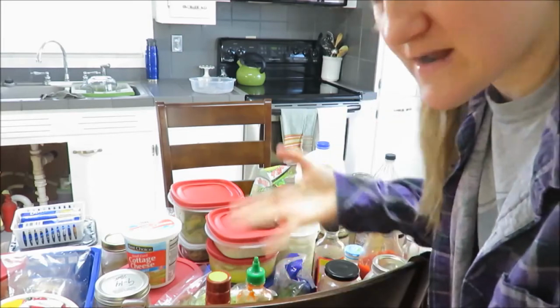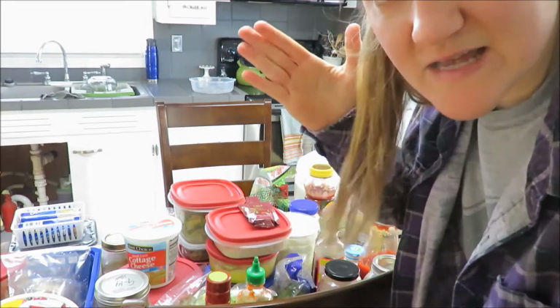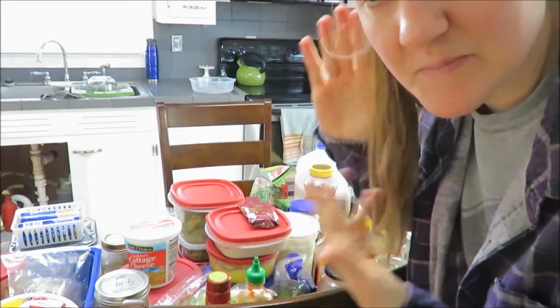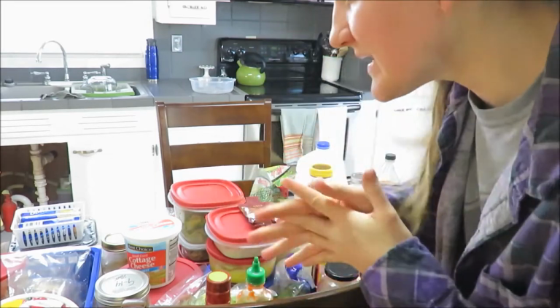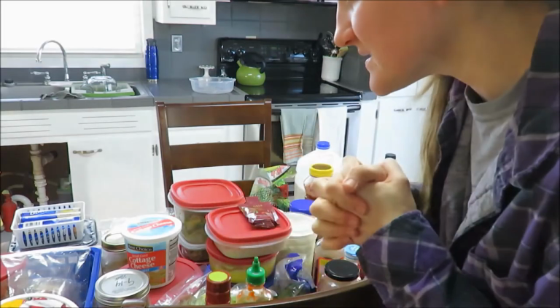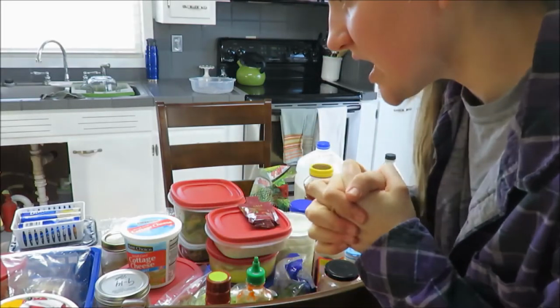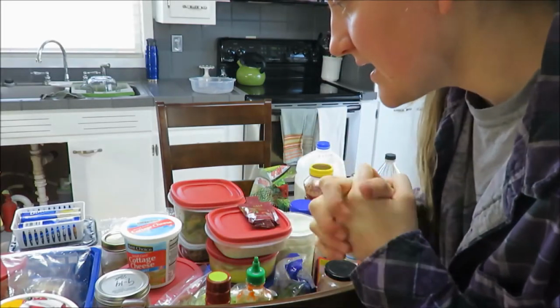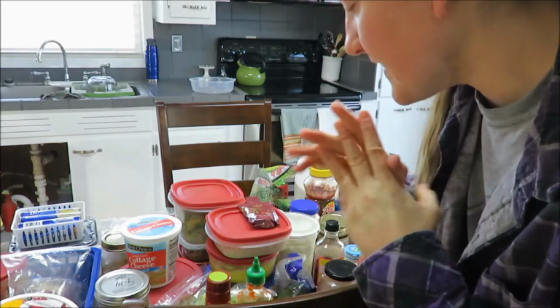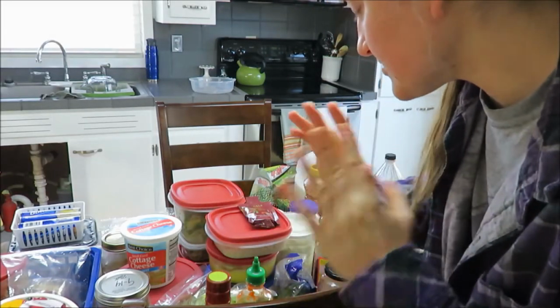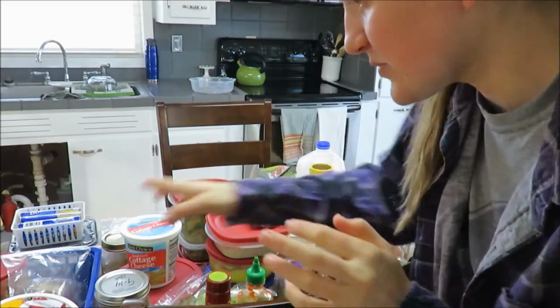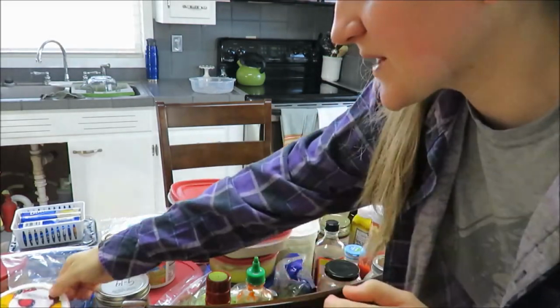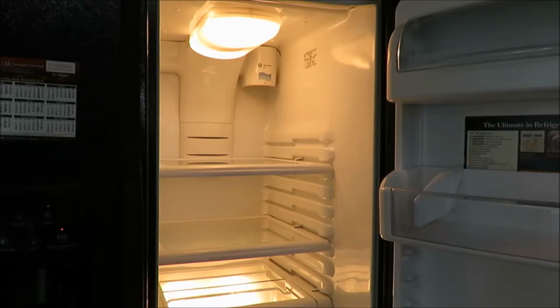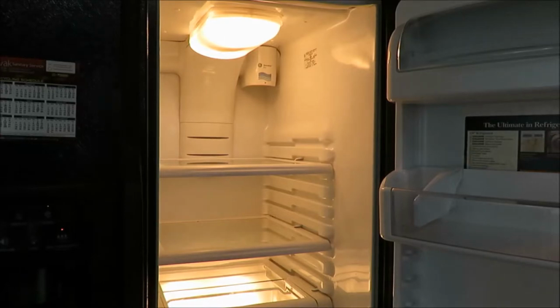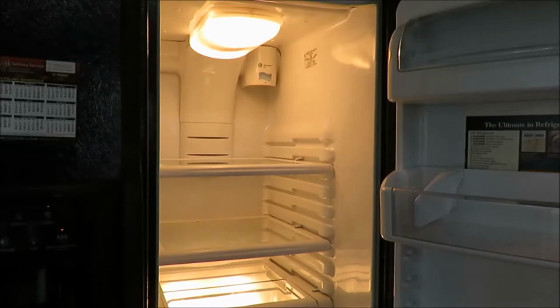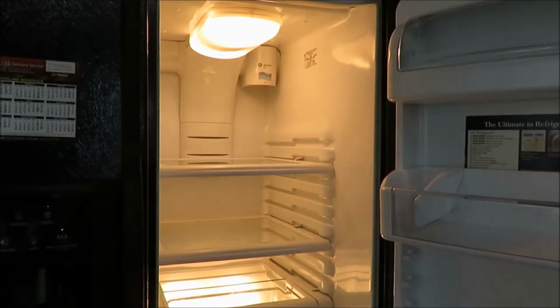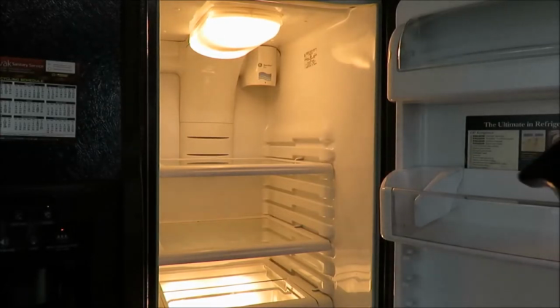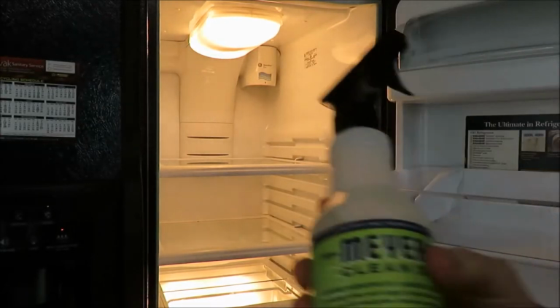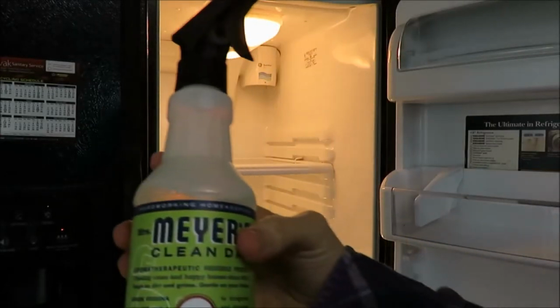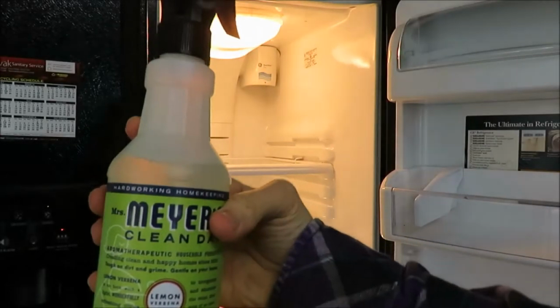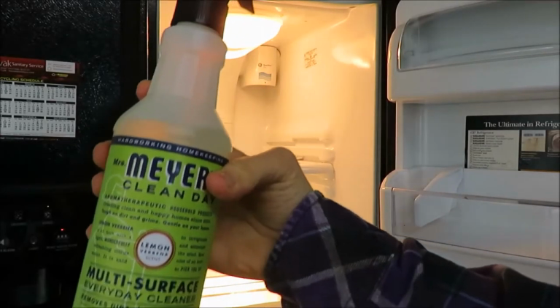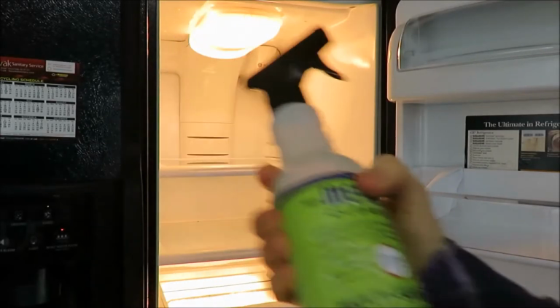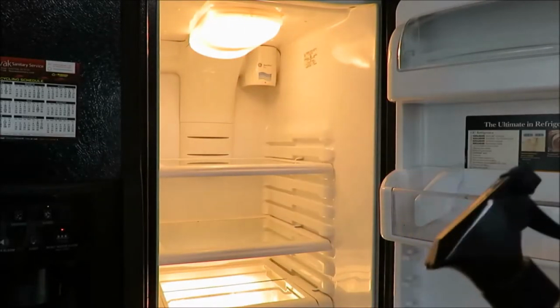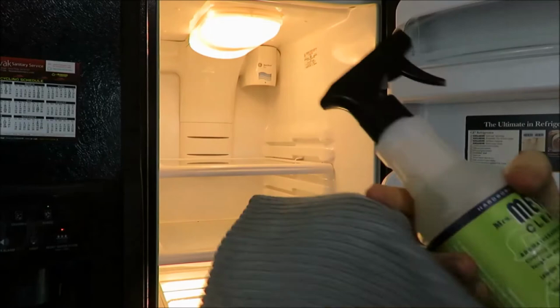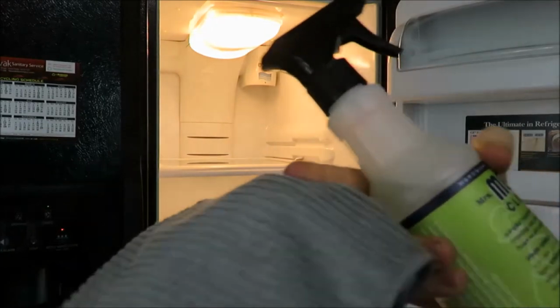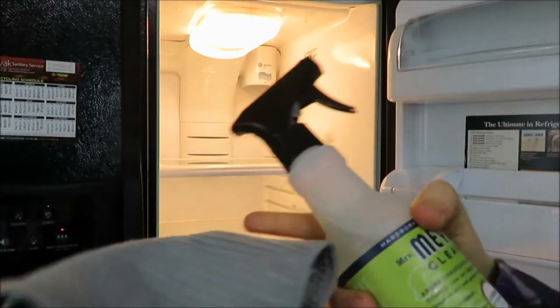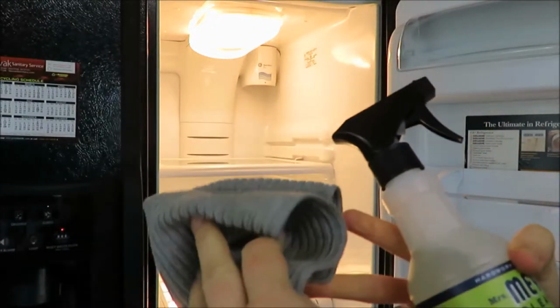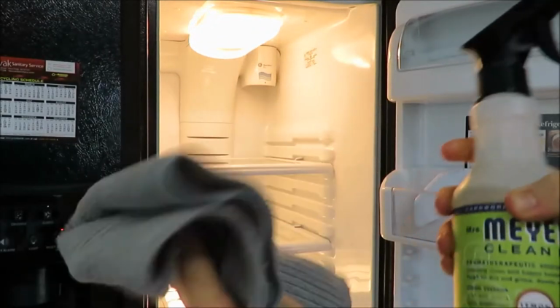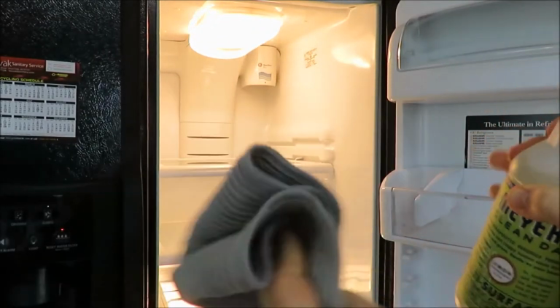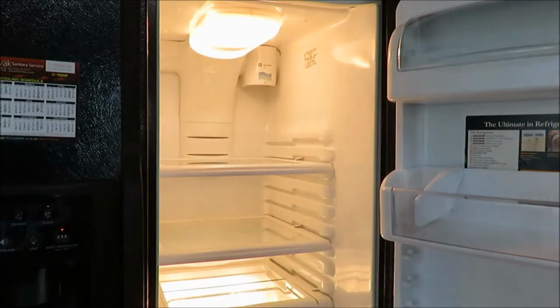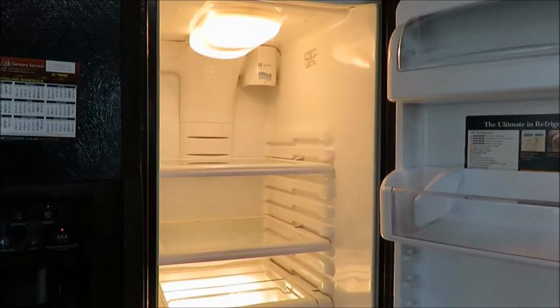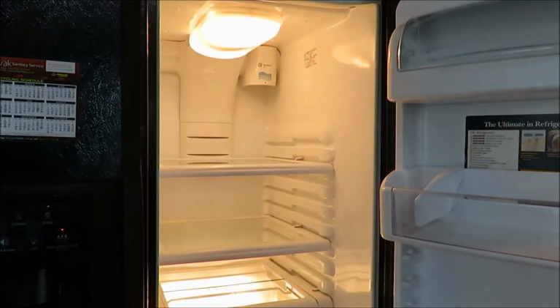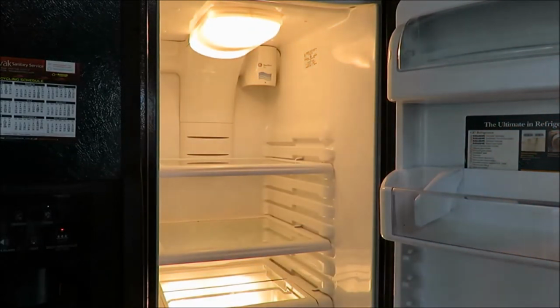To wipe down the fridge I'm going to use this Mrs. Meyer's all-purpose cleaner and my kitchen Norwex rag — so great combo. Let's get going.